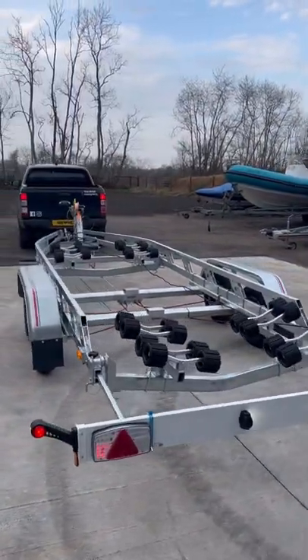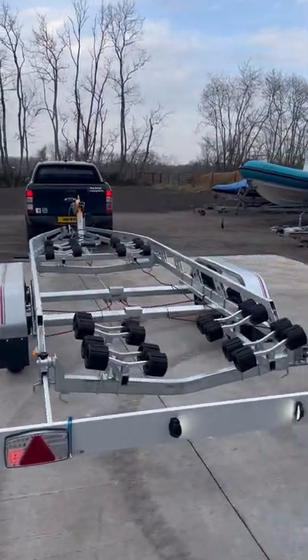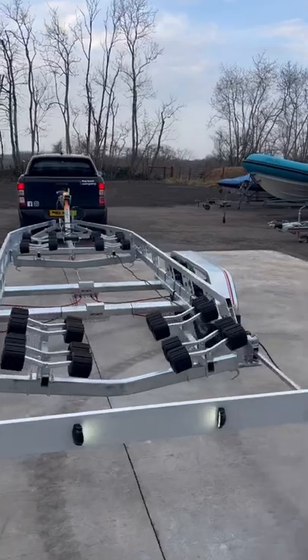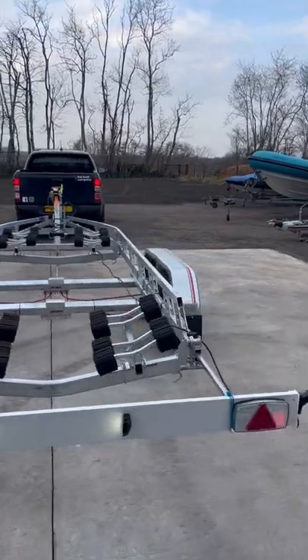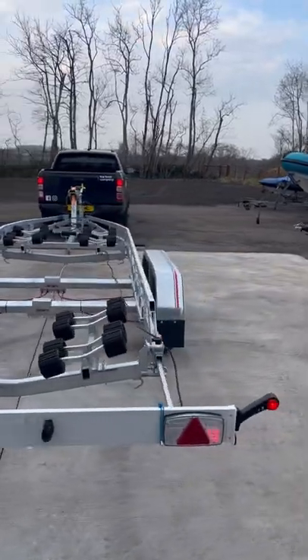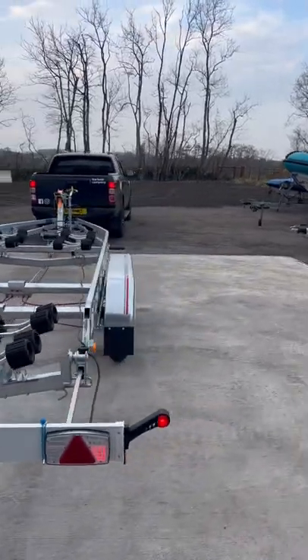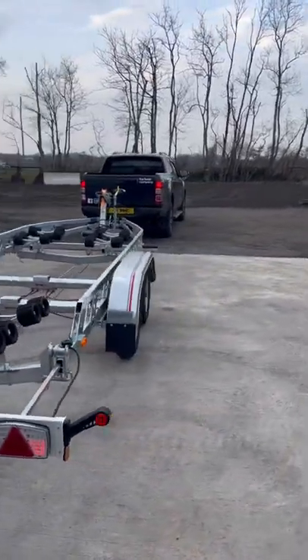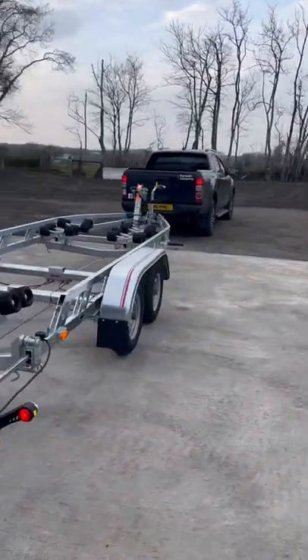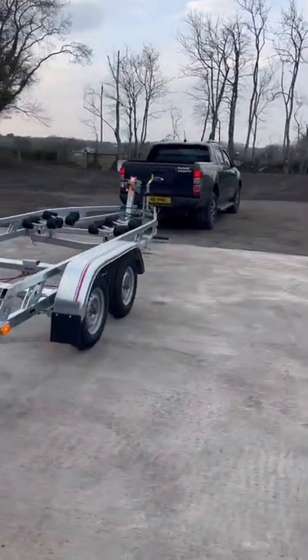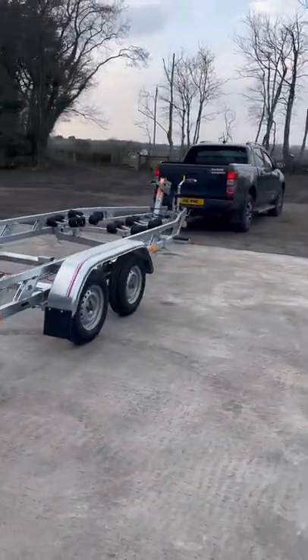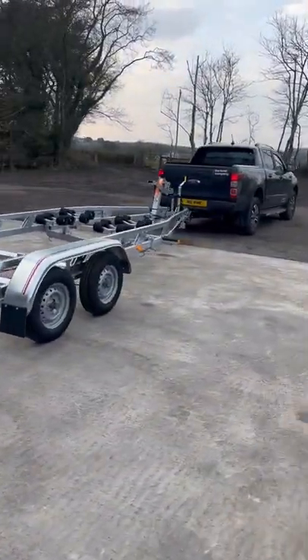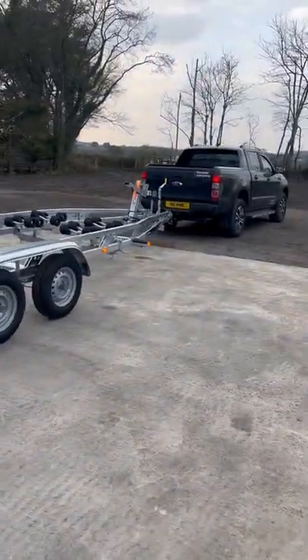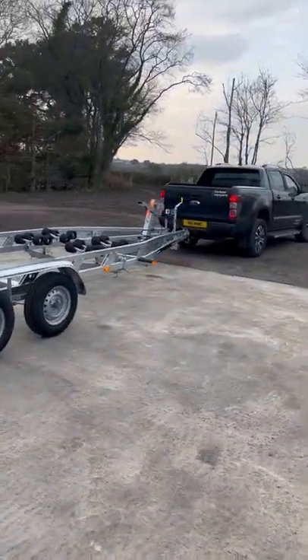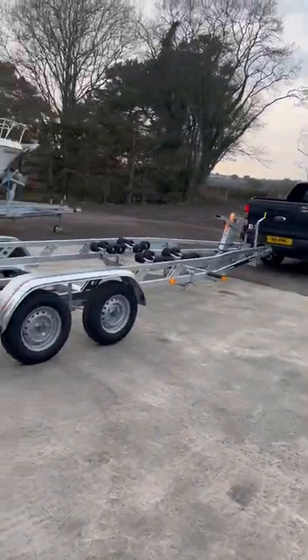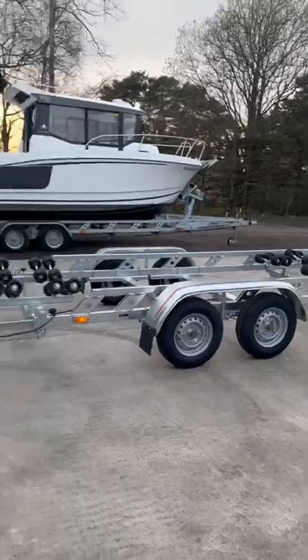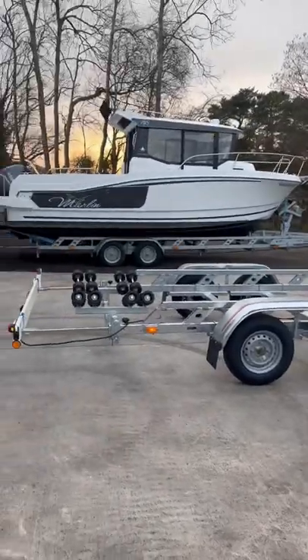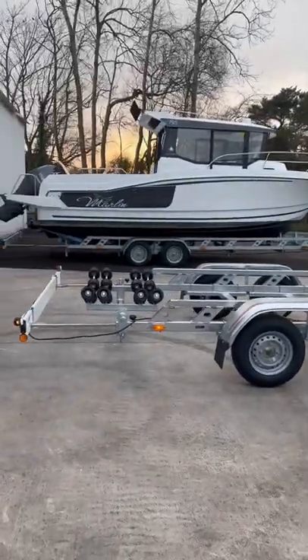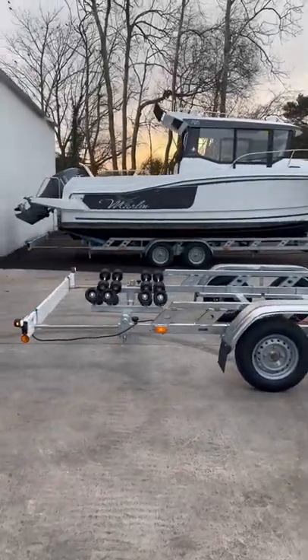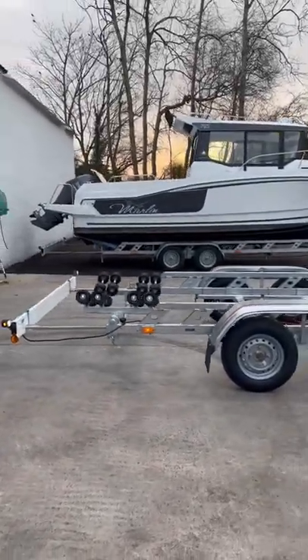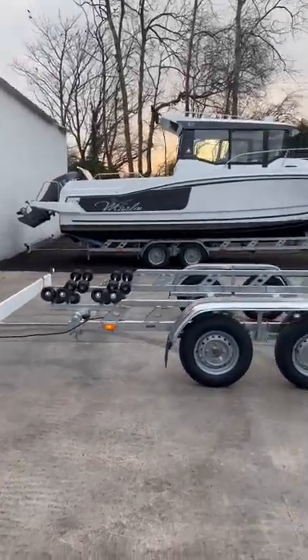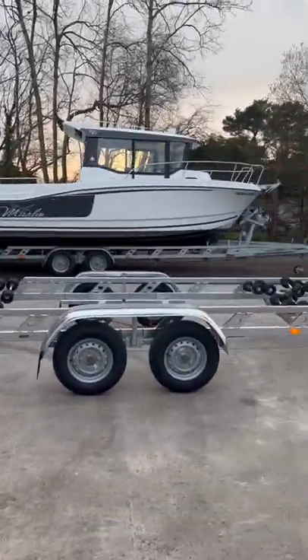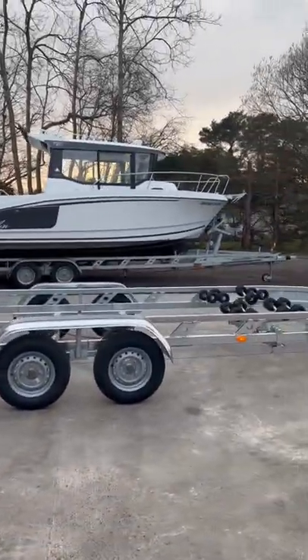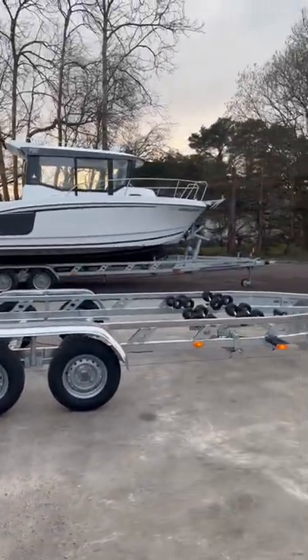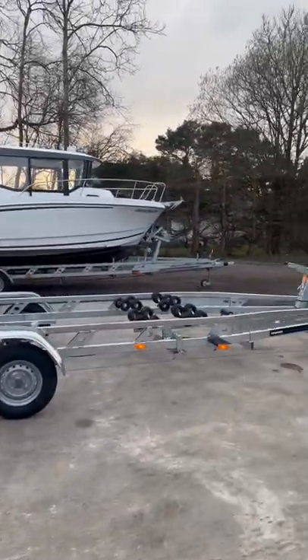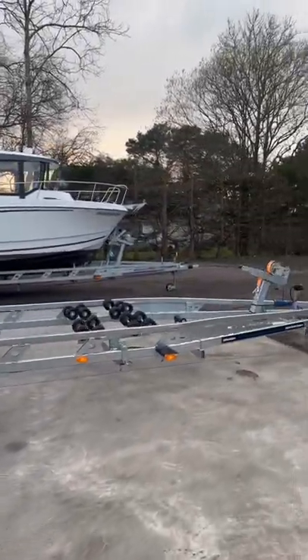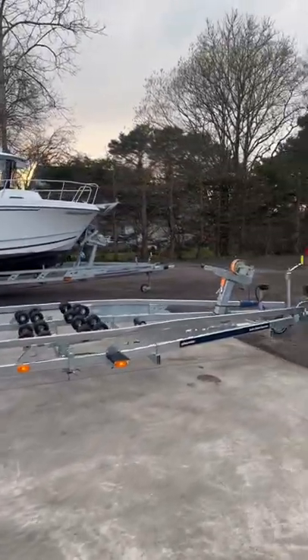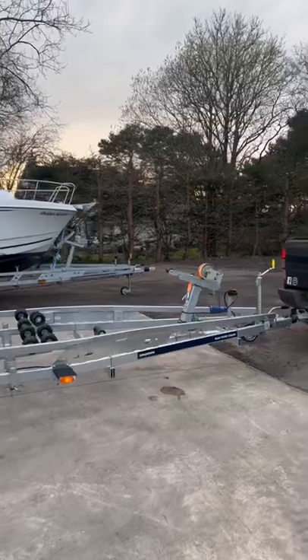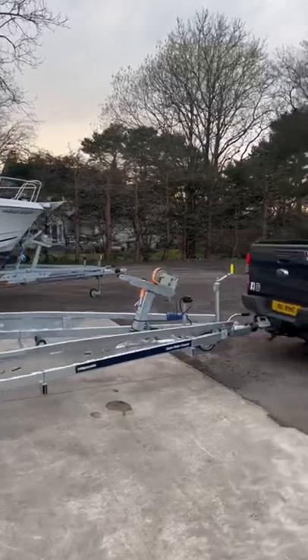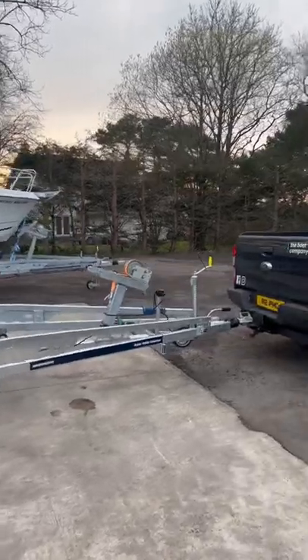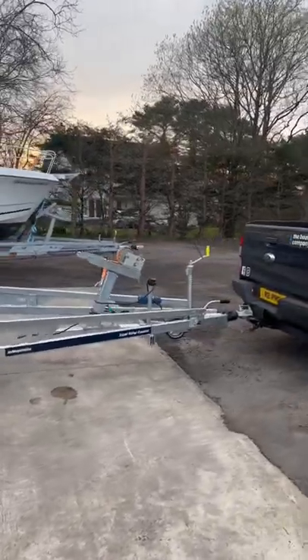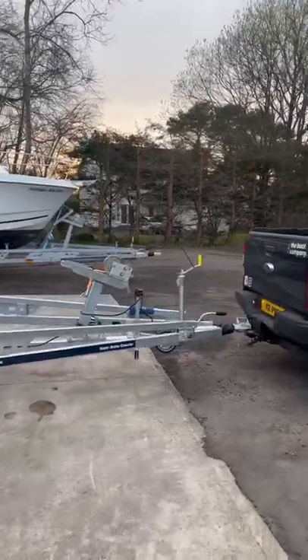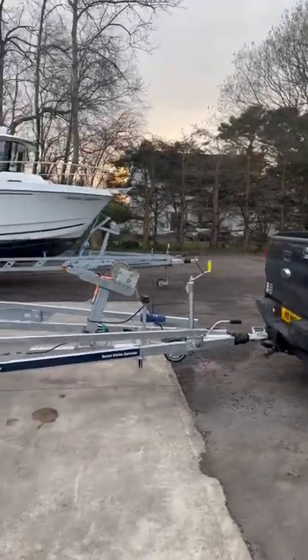This trailer will hold up to a 6.7 meter boat. She's obviously dual axle as you can see. All the other bits and pieces and finer details I'll put in the description below — give us a call if you're interested, thanks.